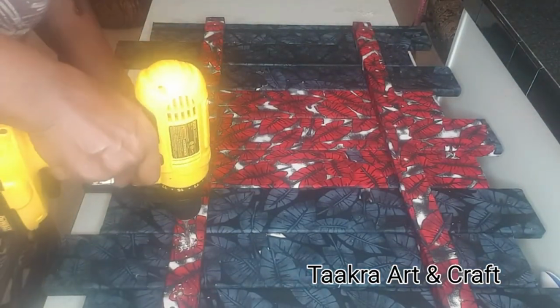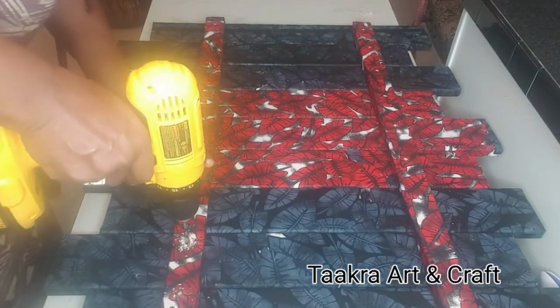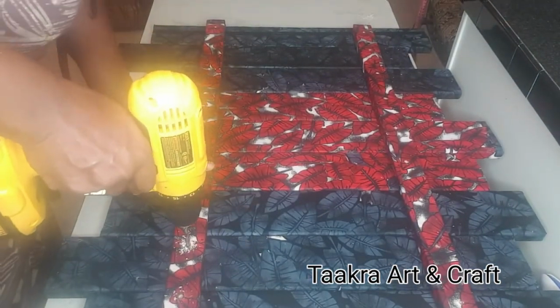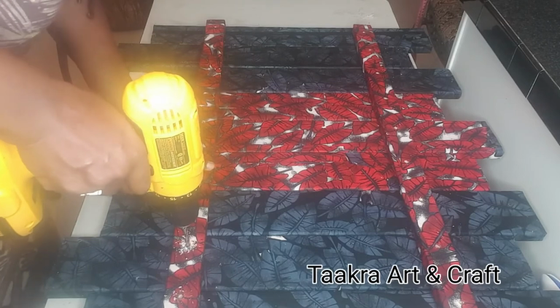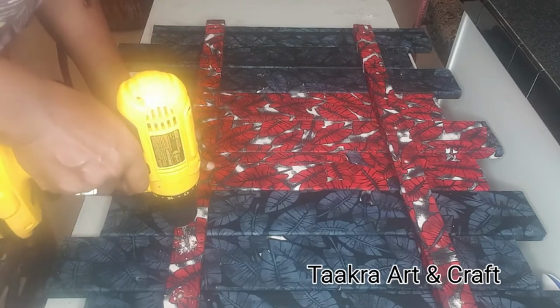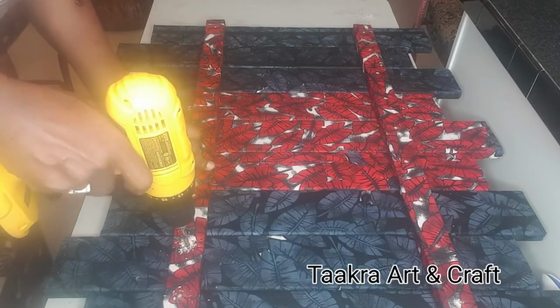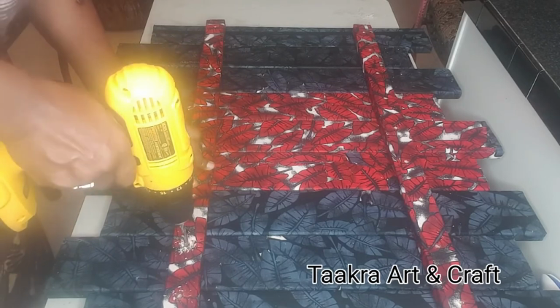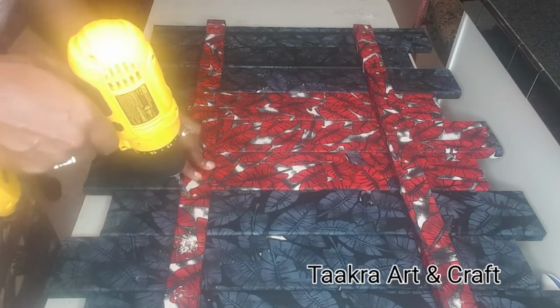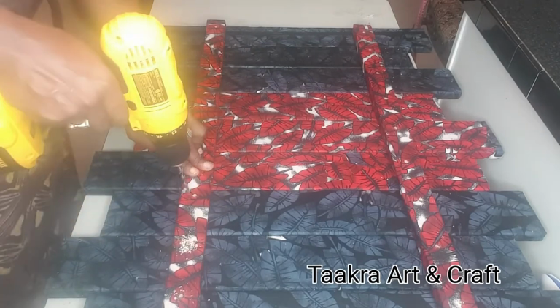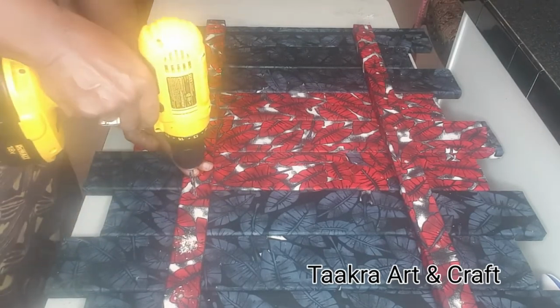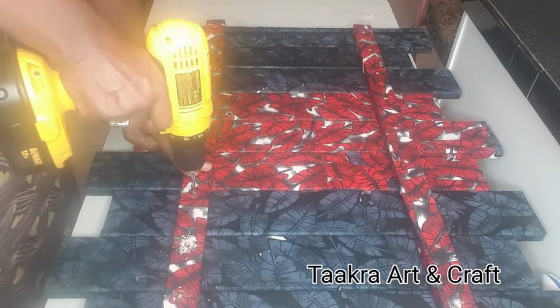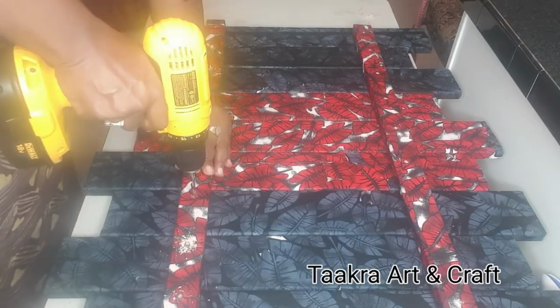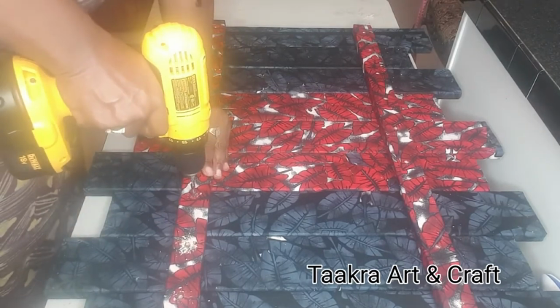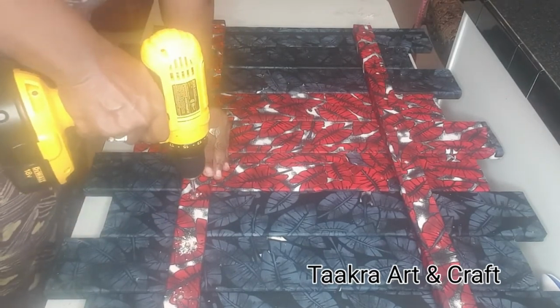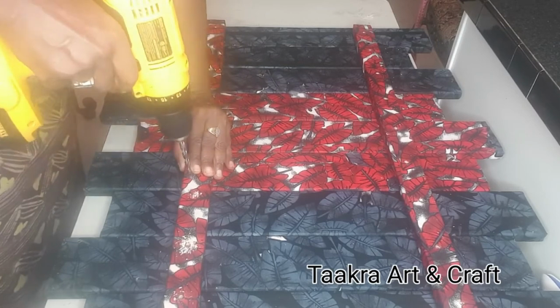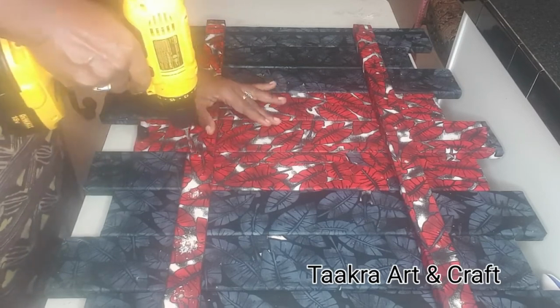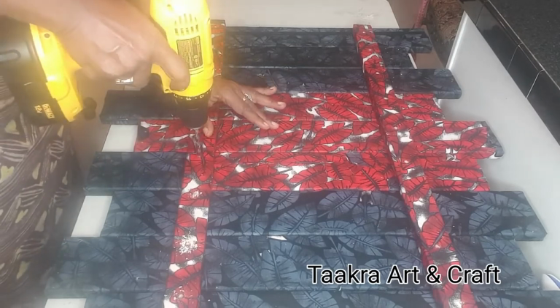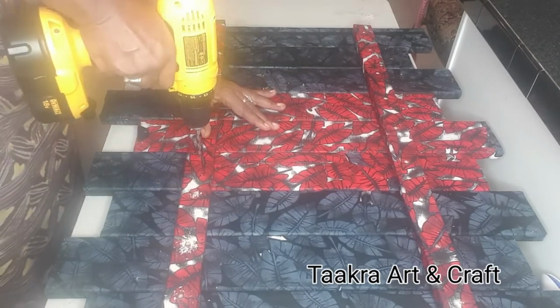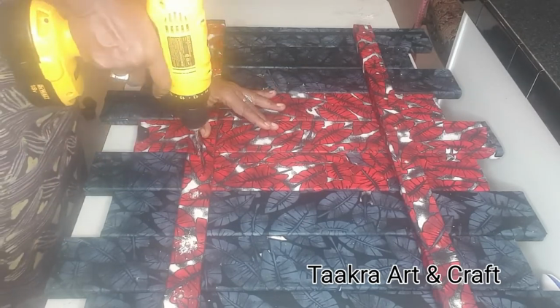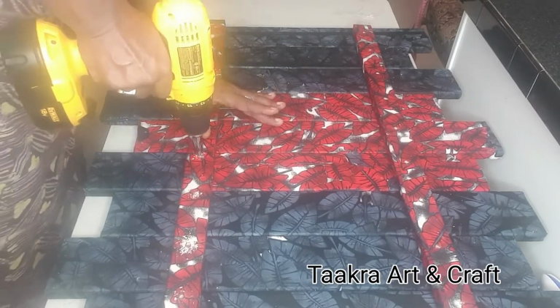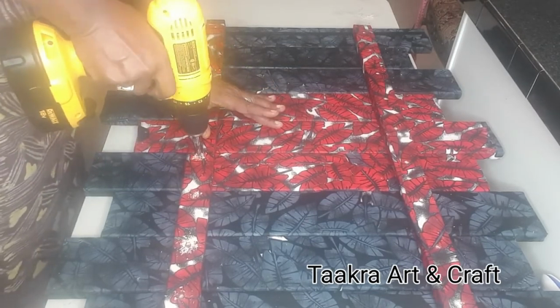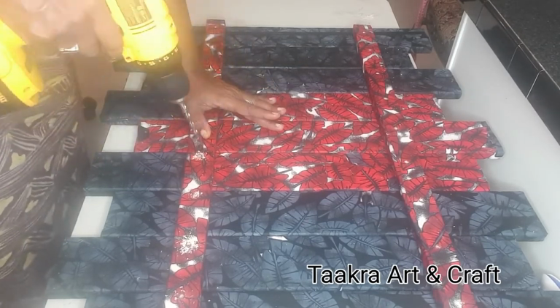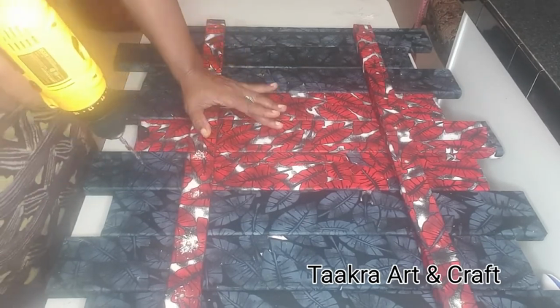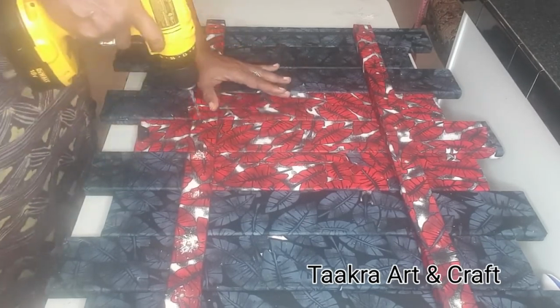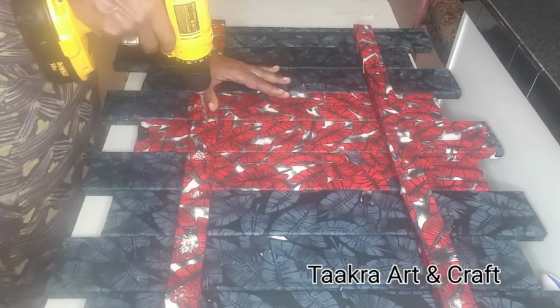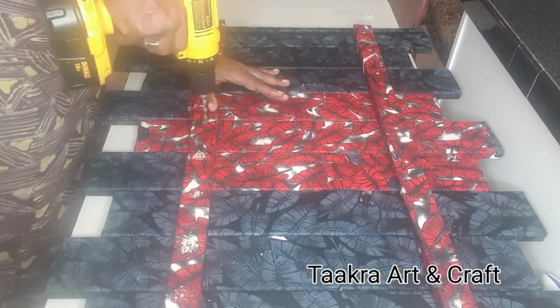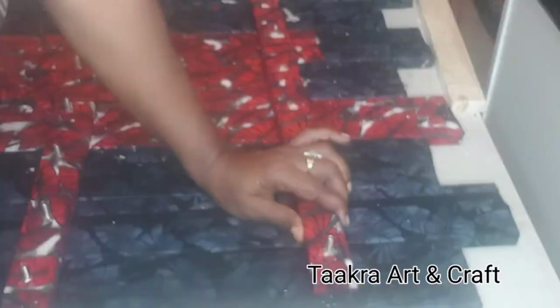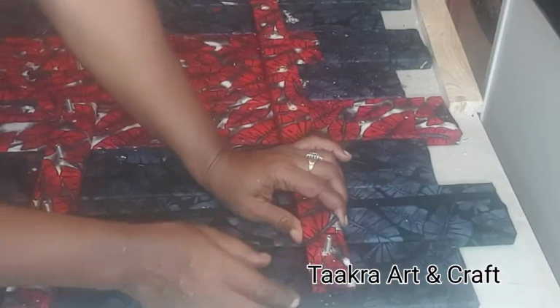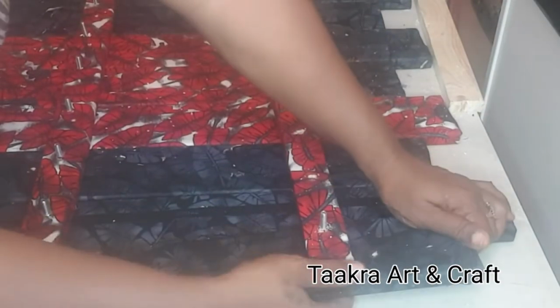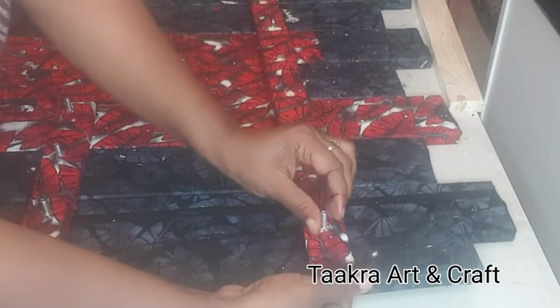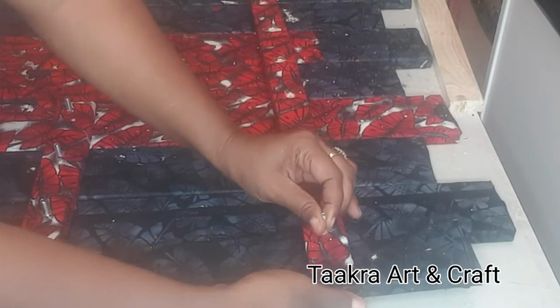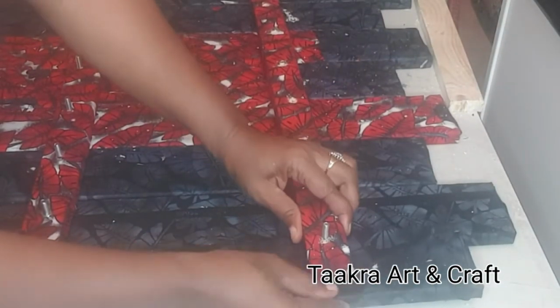Now that all my boards are fully covered with my Ankara fabric, I'm going to drill holes through each board, top and bottom, and then hold them together using a nut and screw.